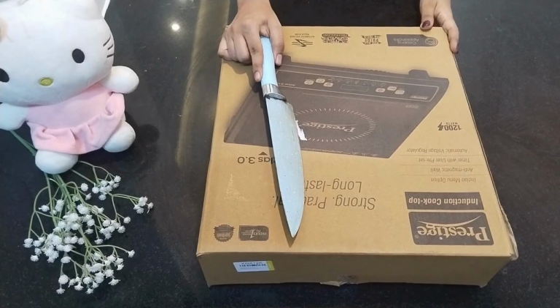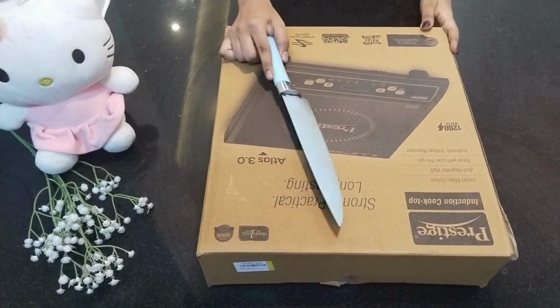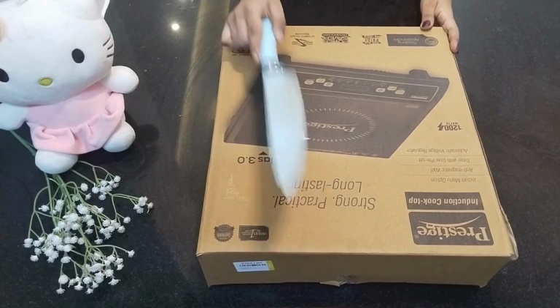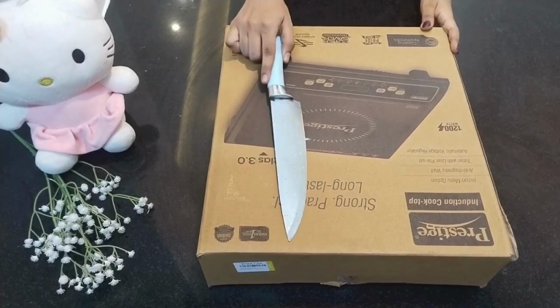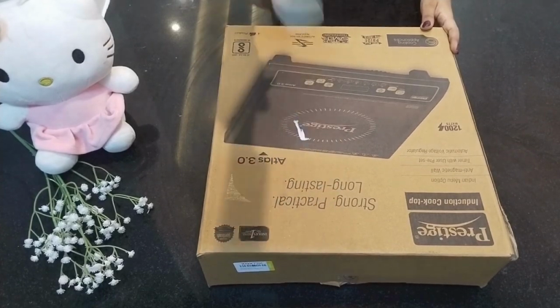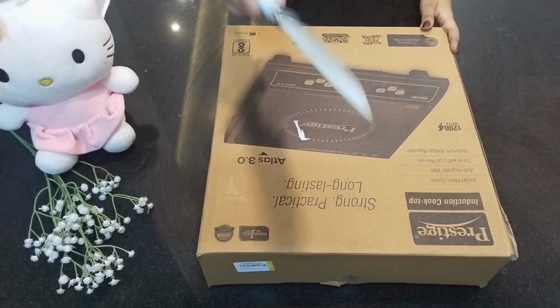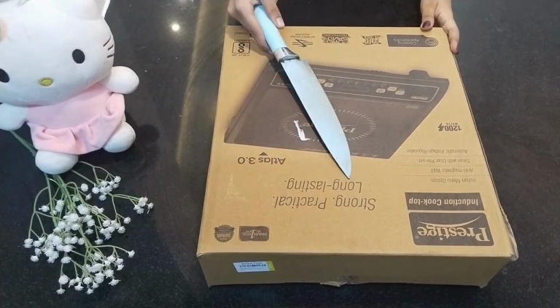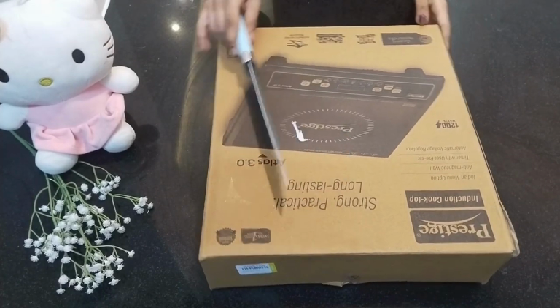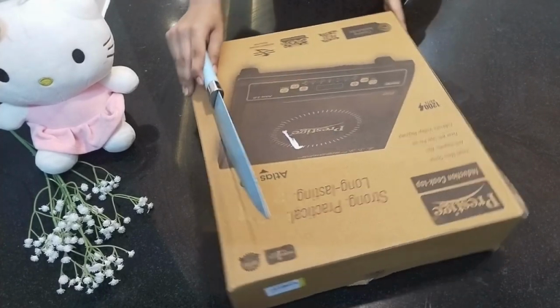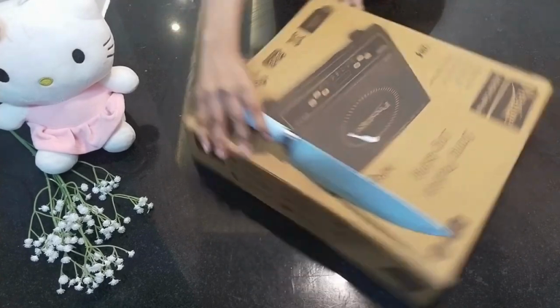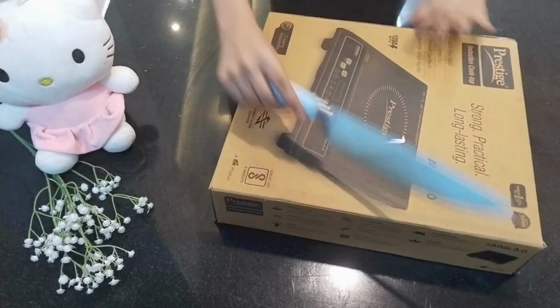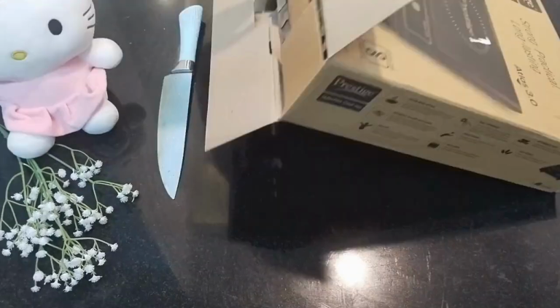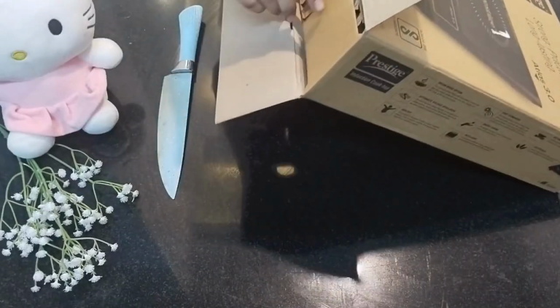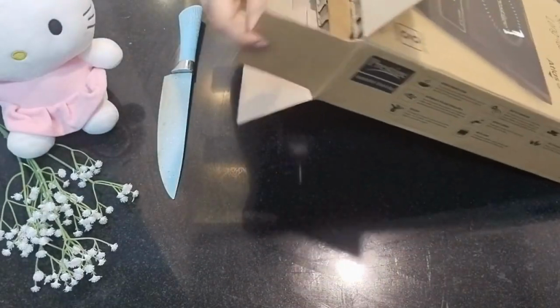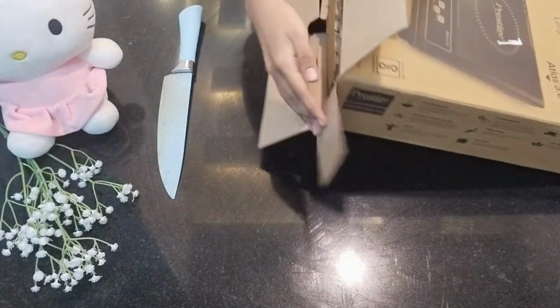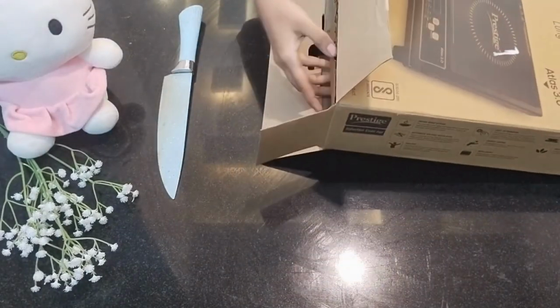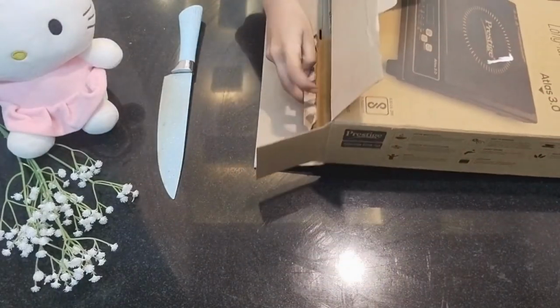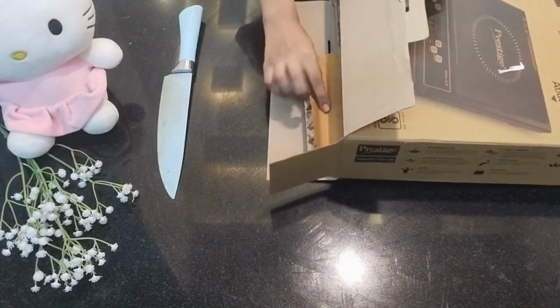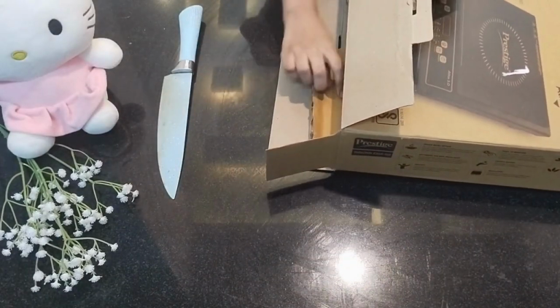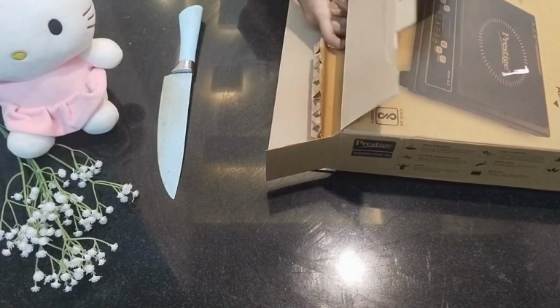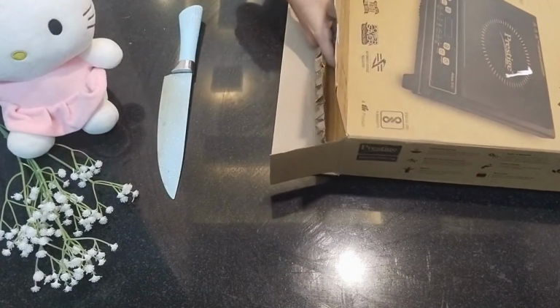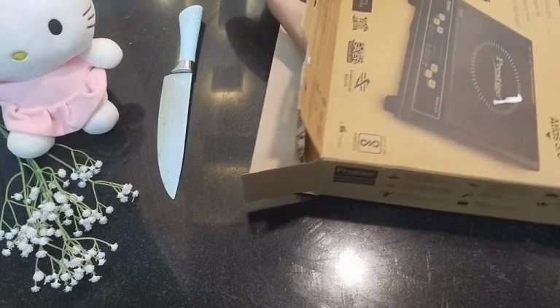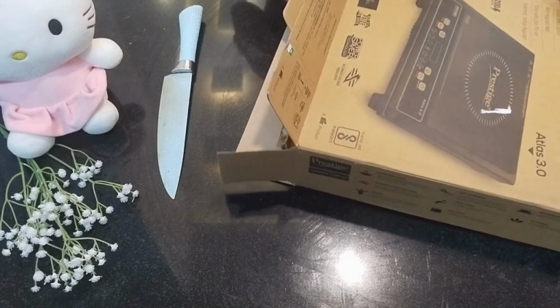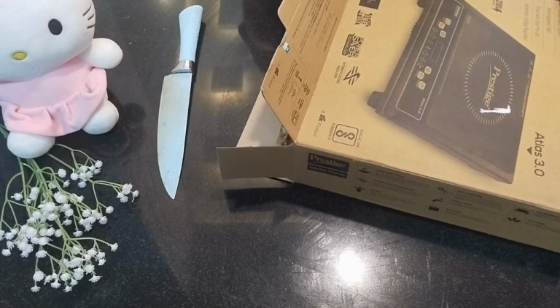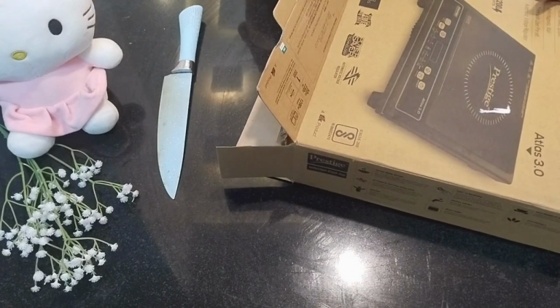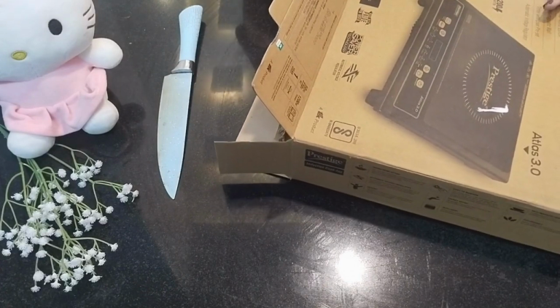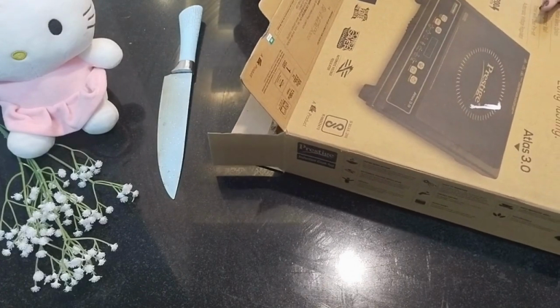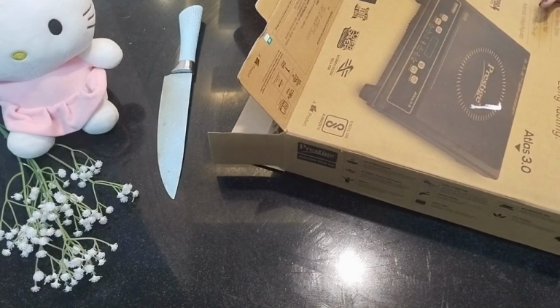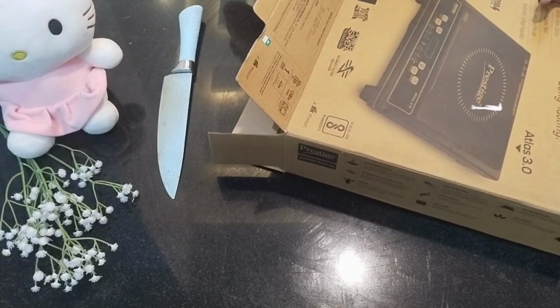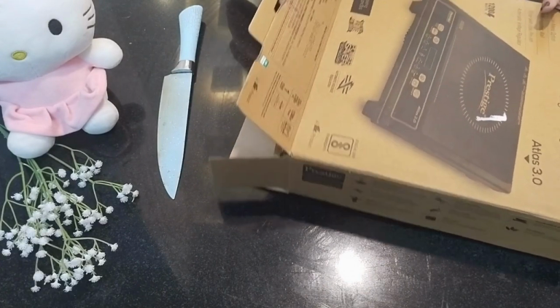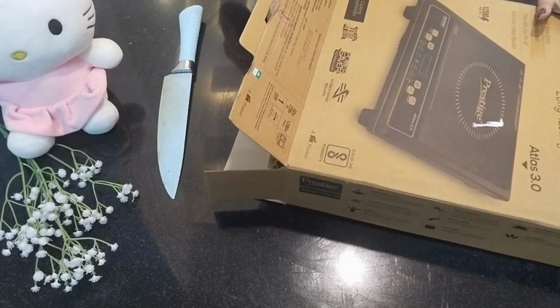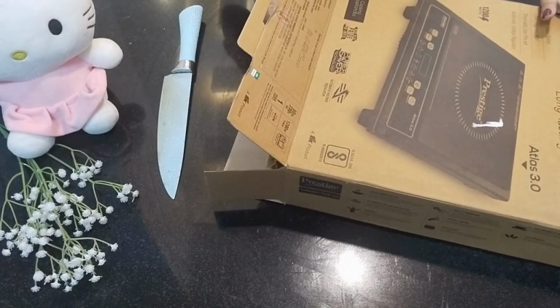We have a Prestige Induction Cooktop from Flipkart, so that's how we can see the unboxing. The packaging is very perfect. The Induction Cooktop is here, and we can check for any damage from the Flipkart delivery.